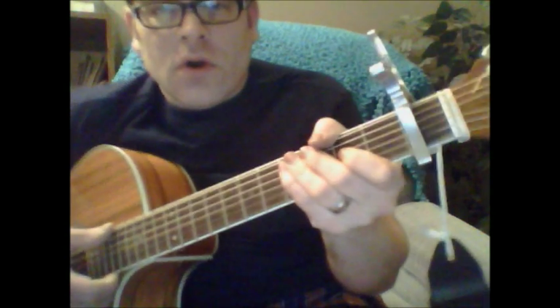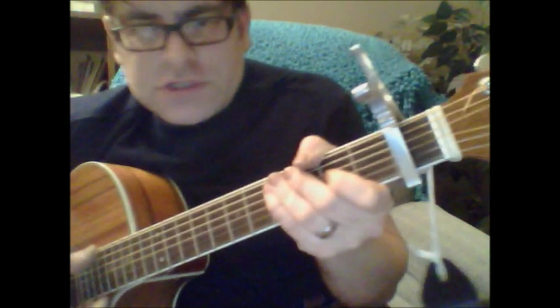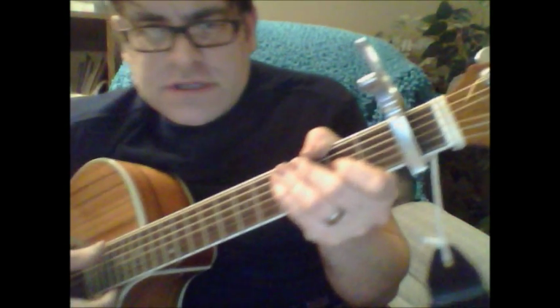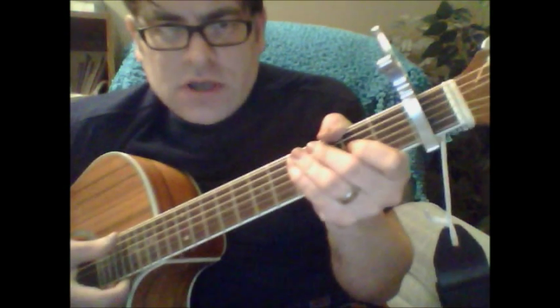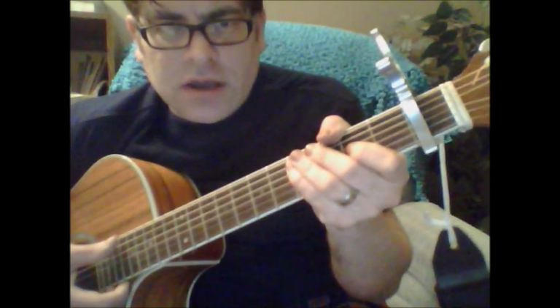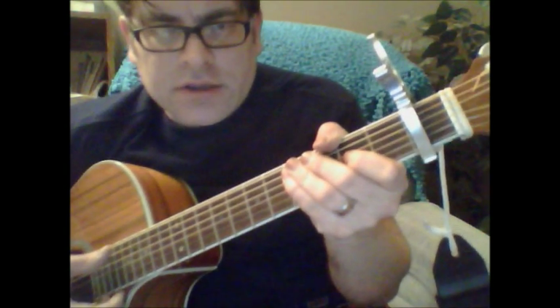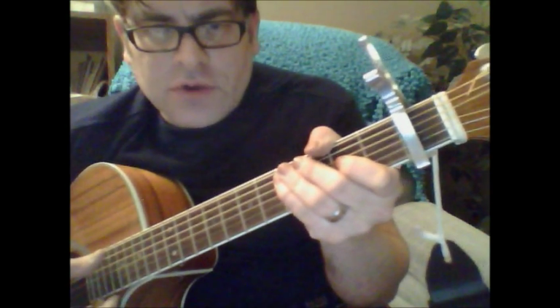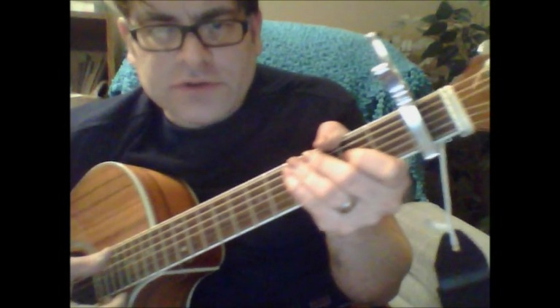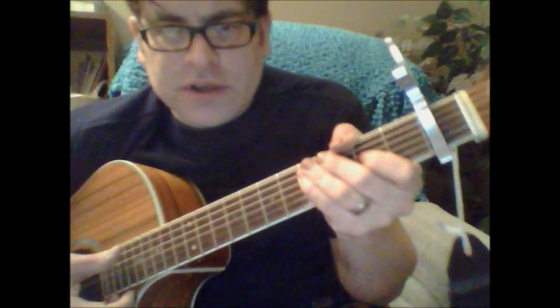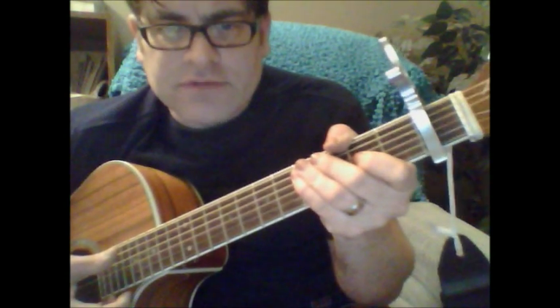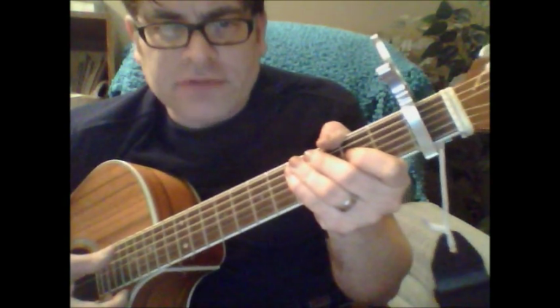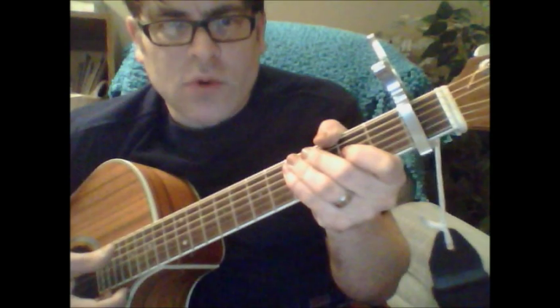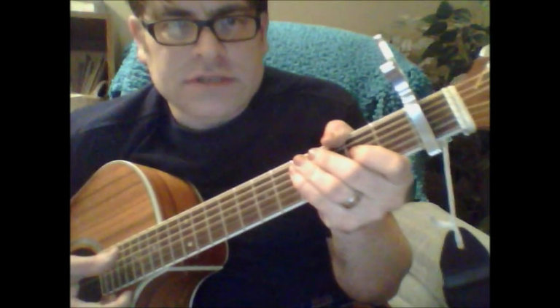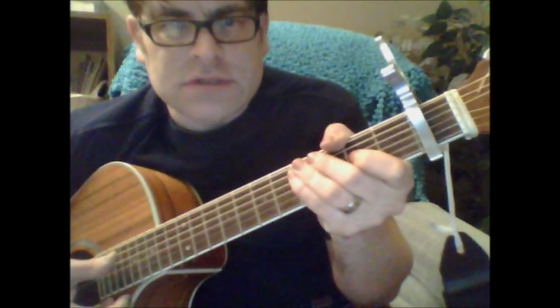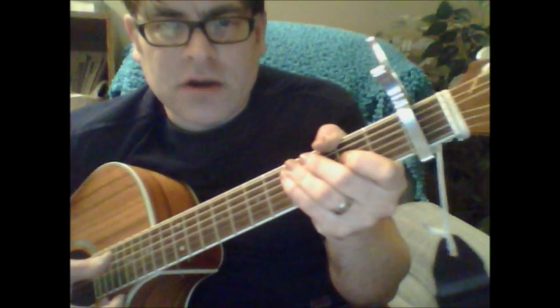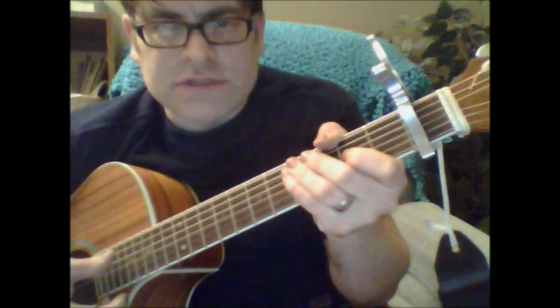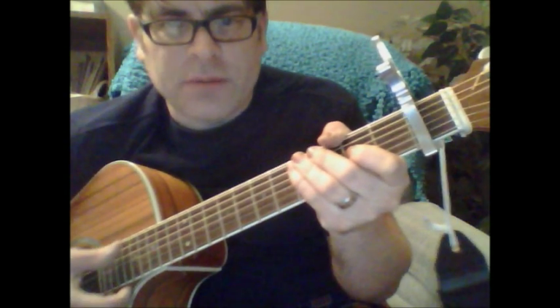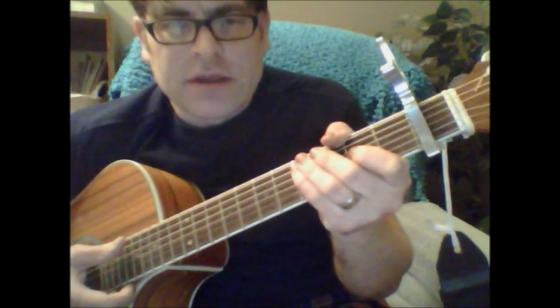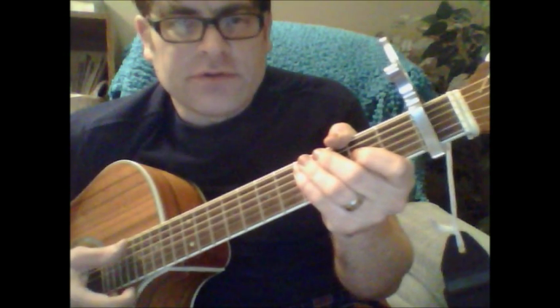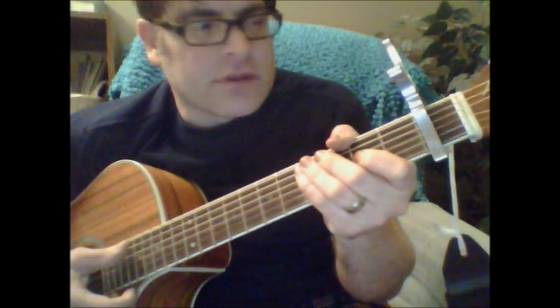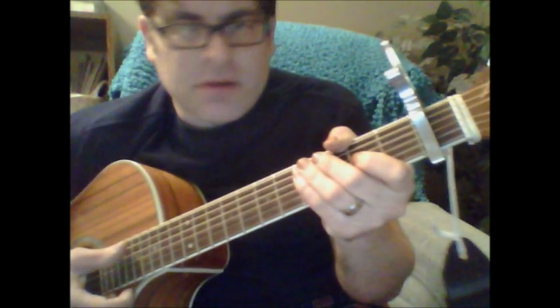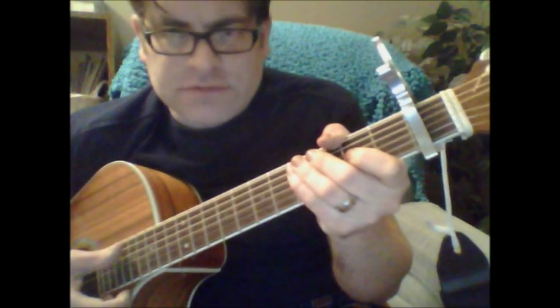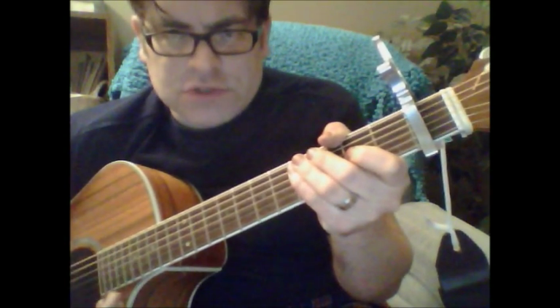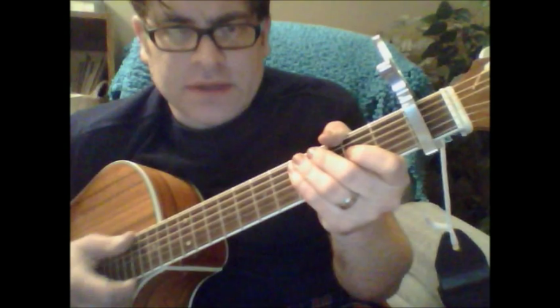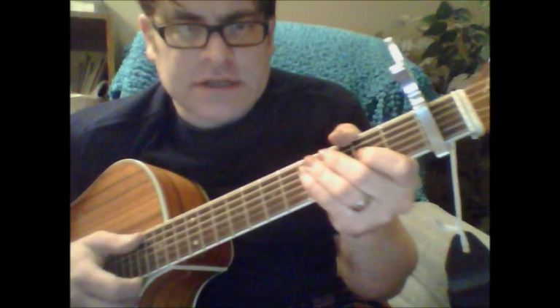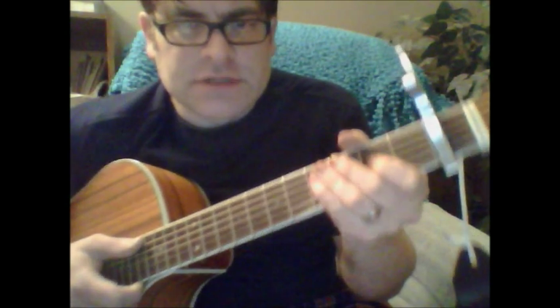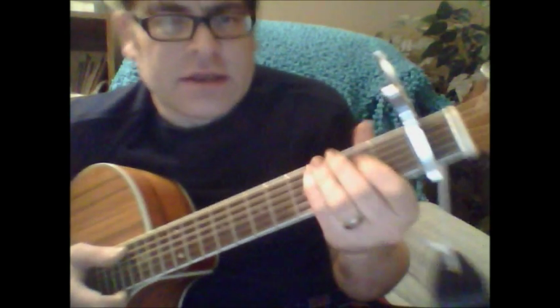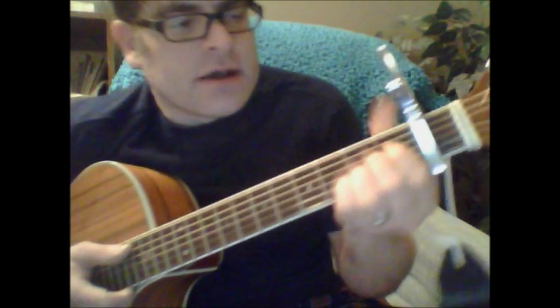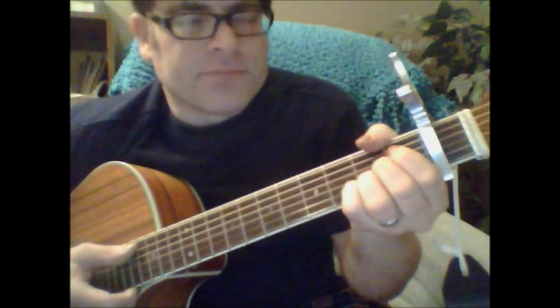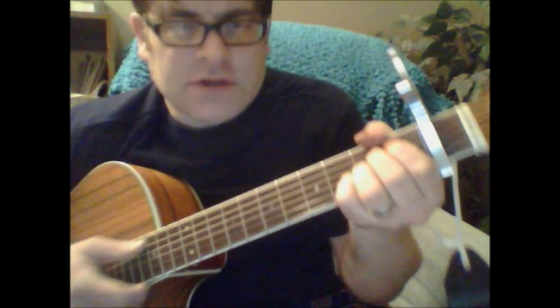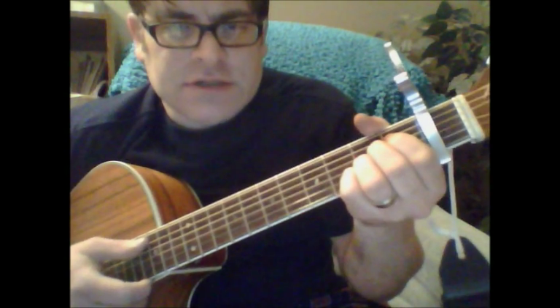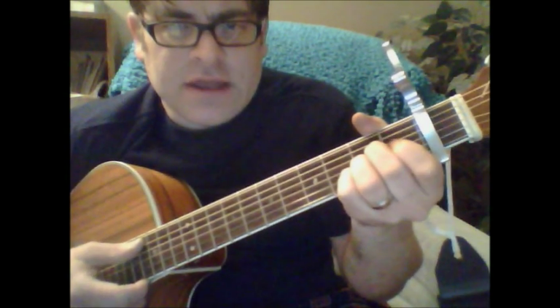Okay, Cheers theme song. I'm going to do a quick tutorial here, give you some basic chords and bar chords as well. This is sort of the bare bones of it if you just want to play this on acoustic. The song starts out with an A.